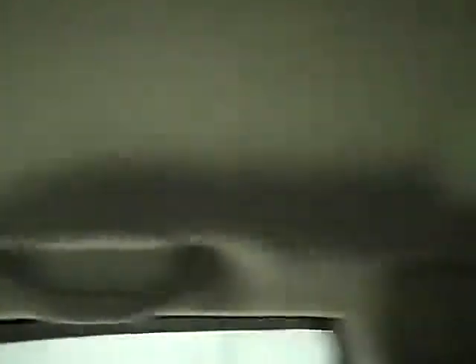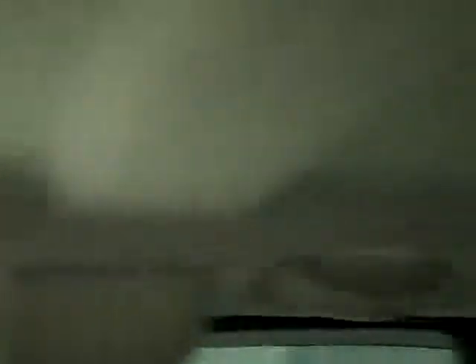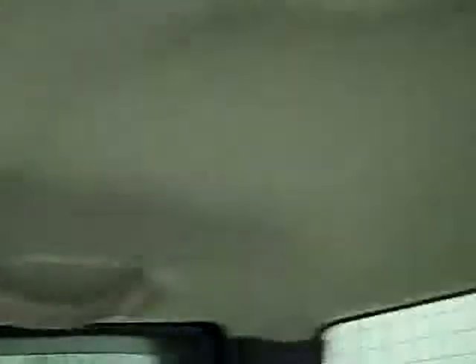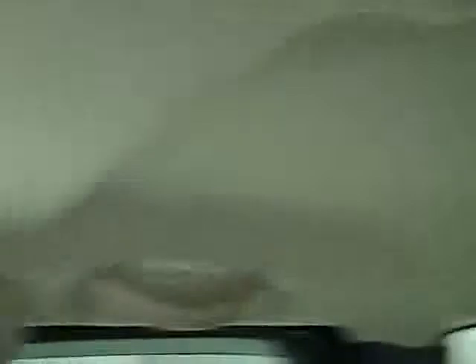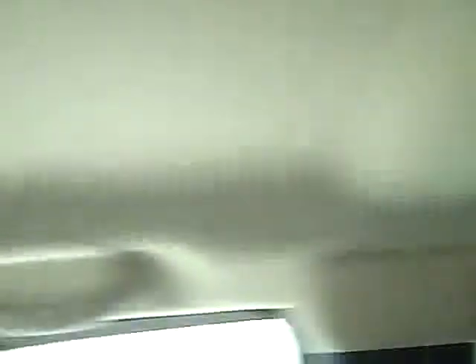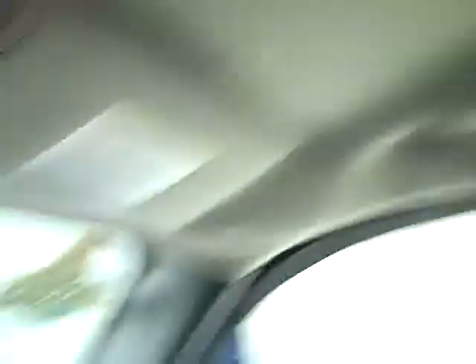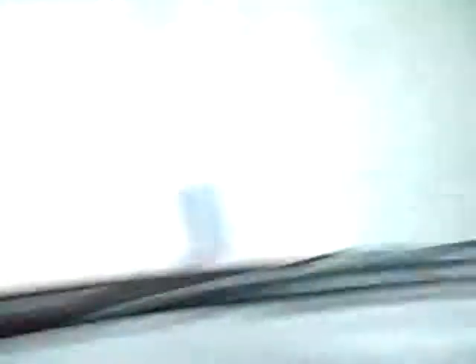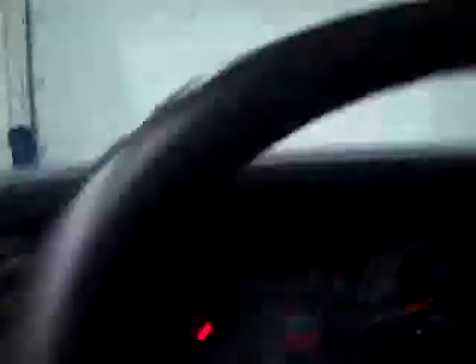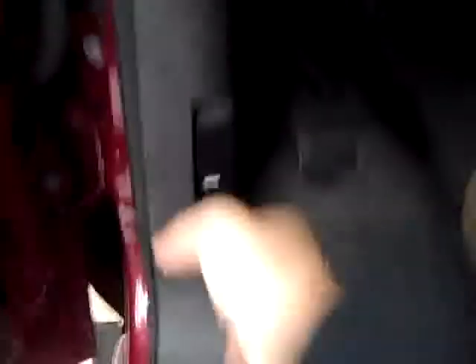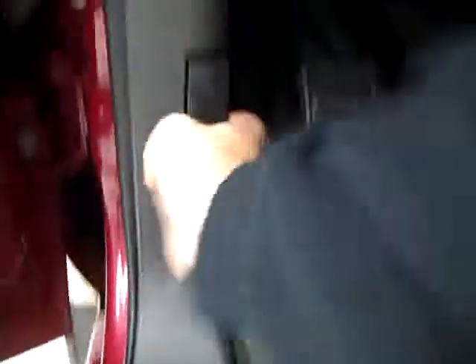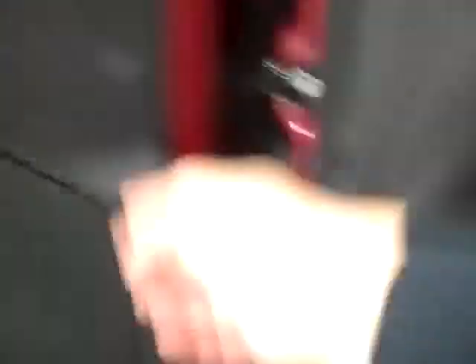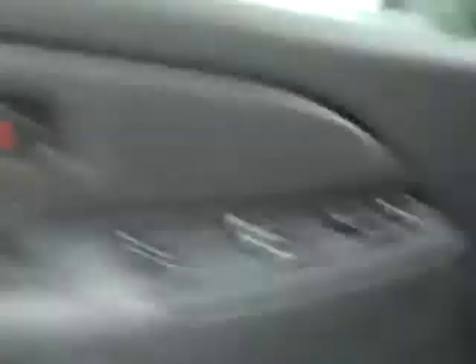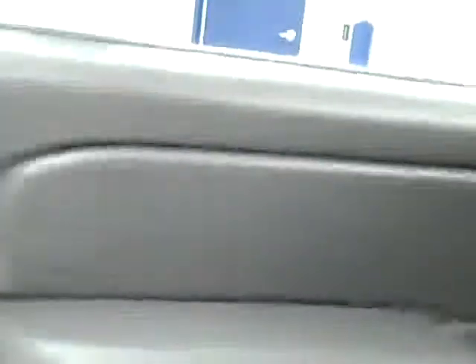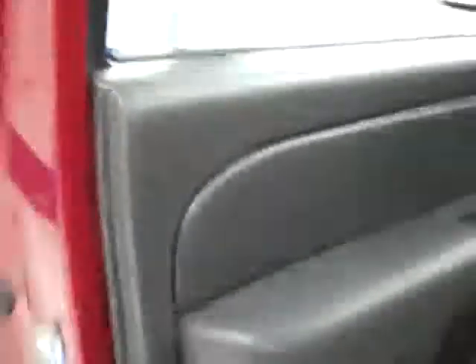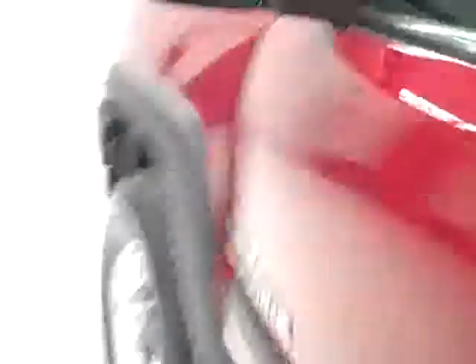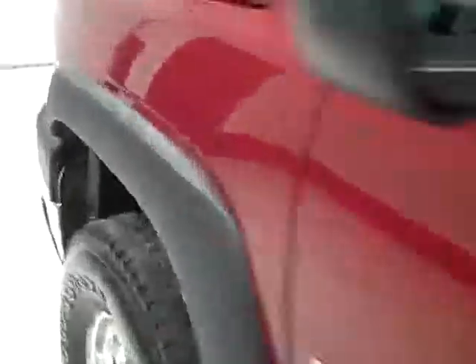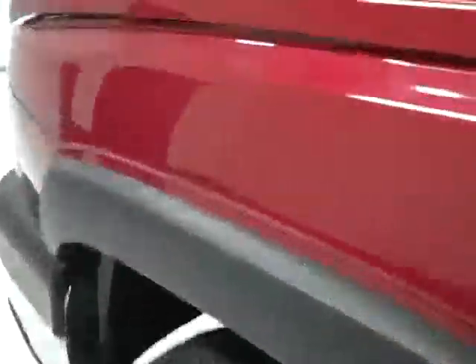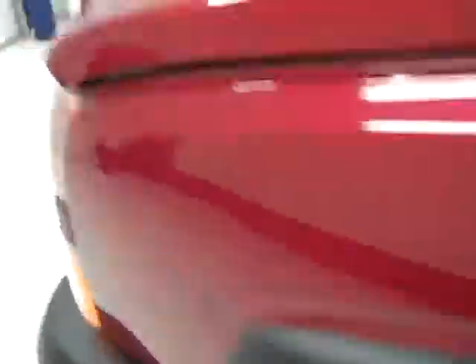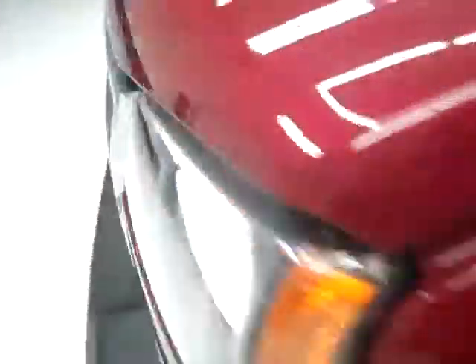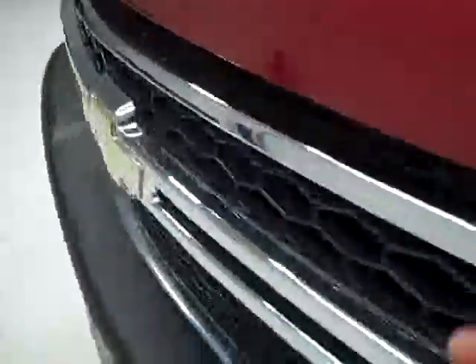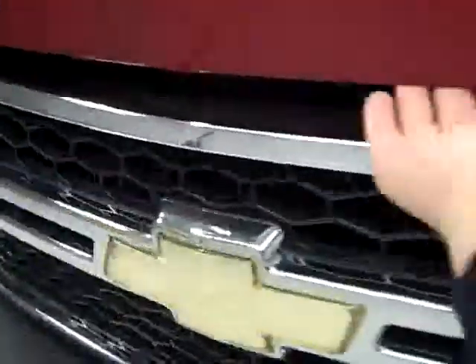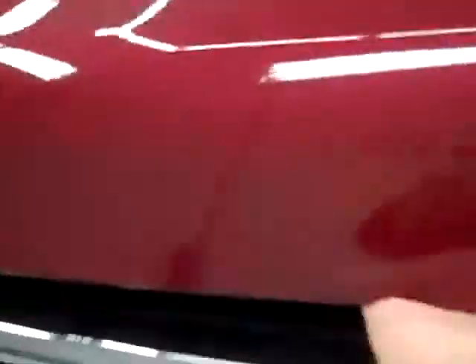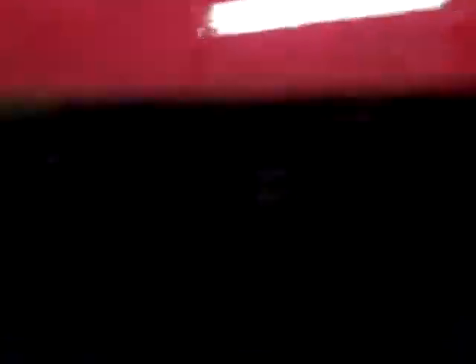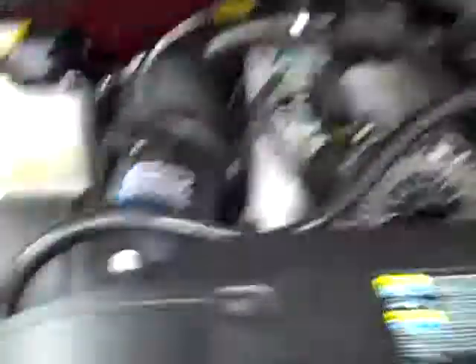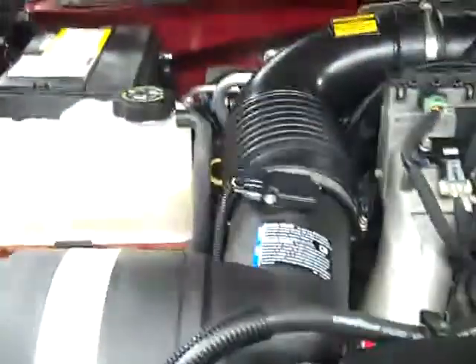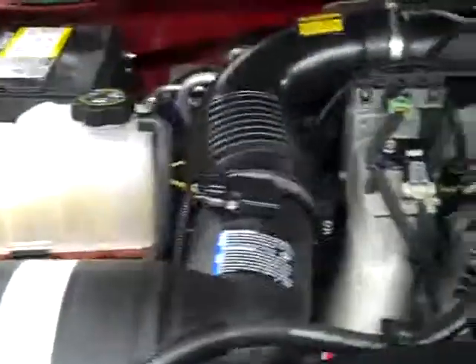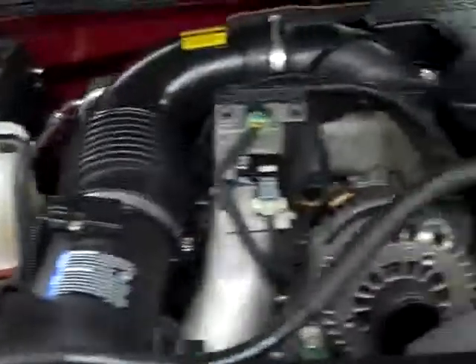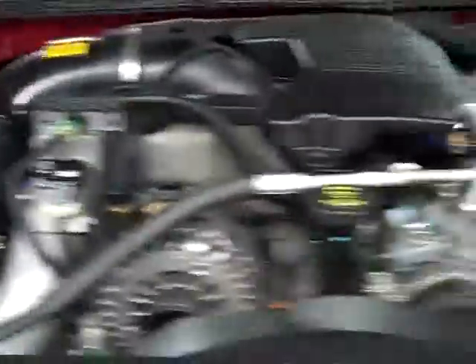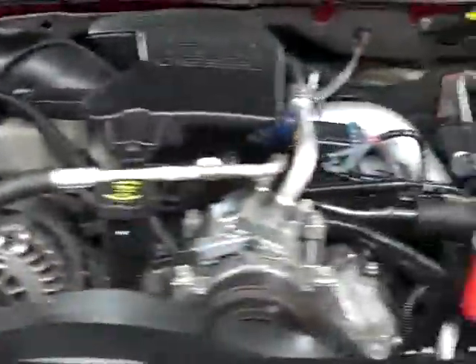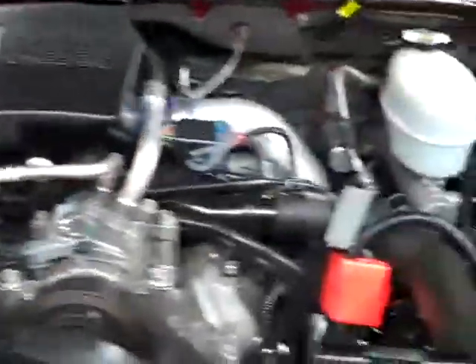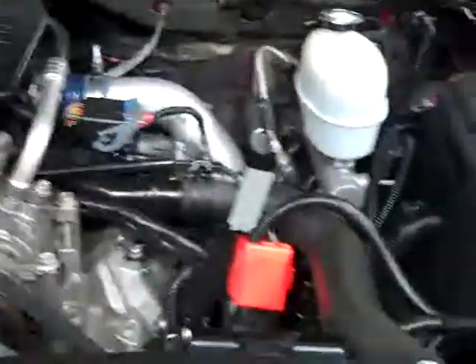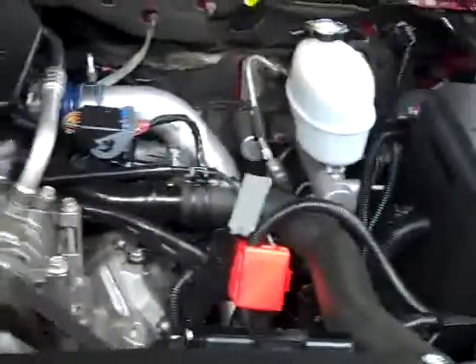Headliner is in good shape, the interior looks great. Let's take a quick look under the hood — it's a nice clean engine bay and it's running very smoothly.